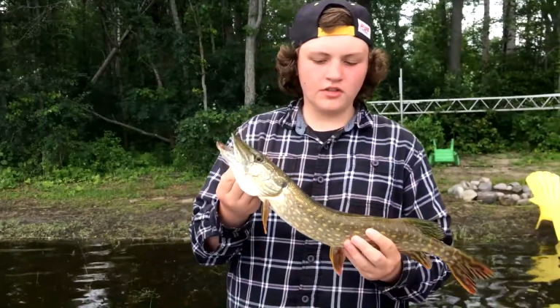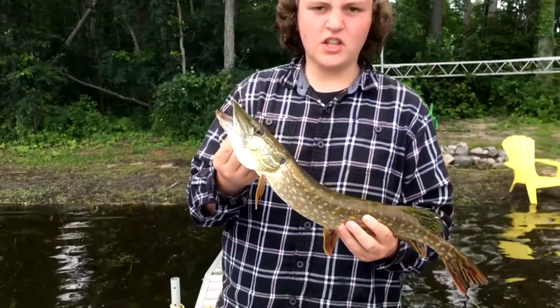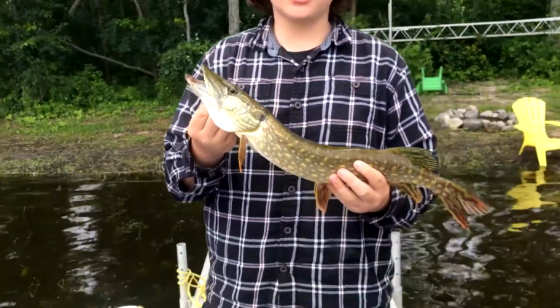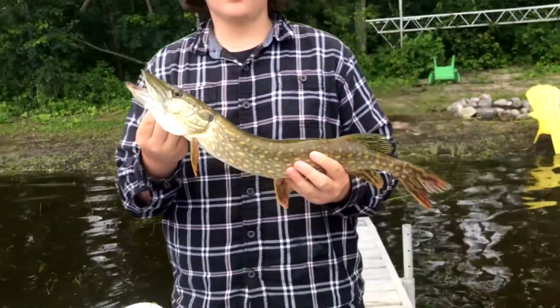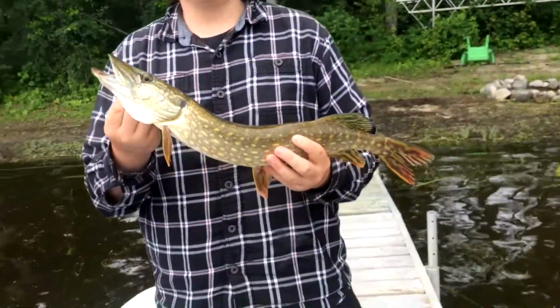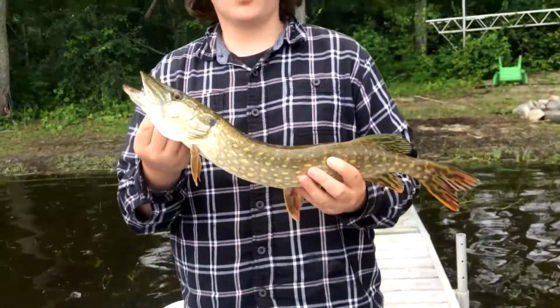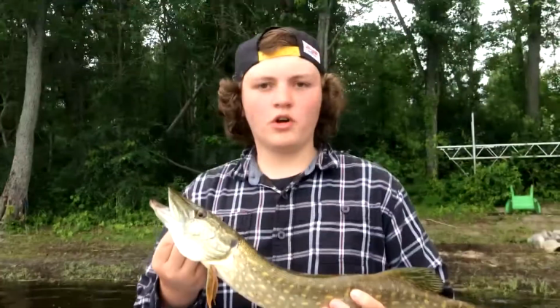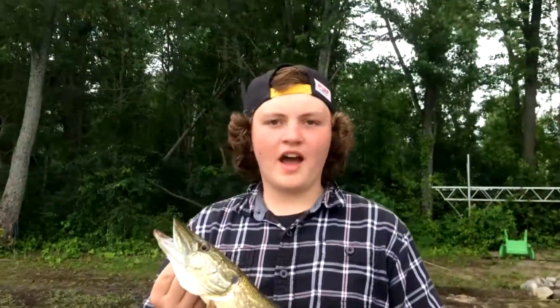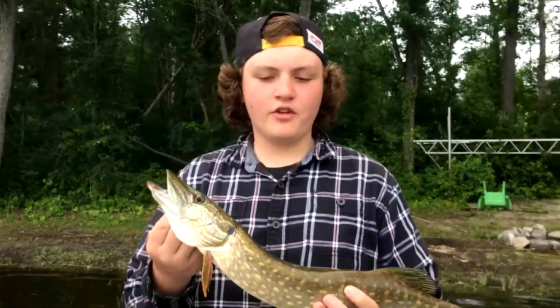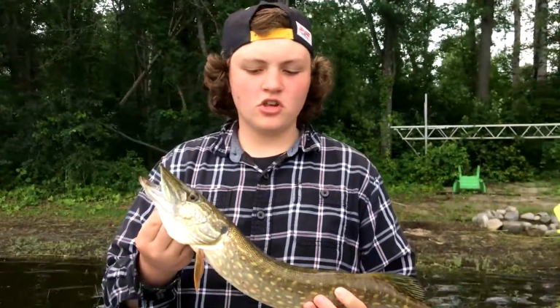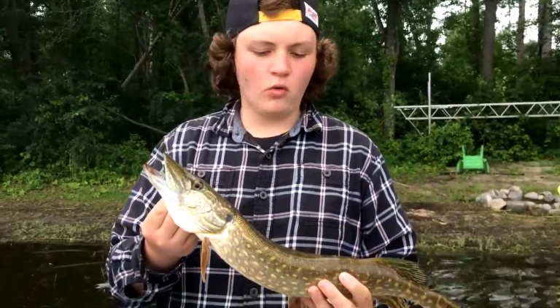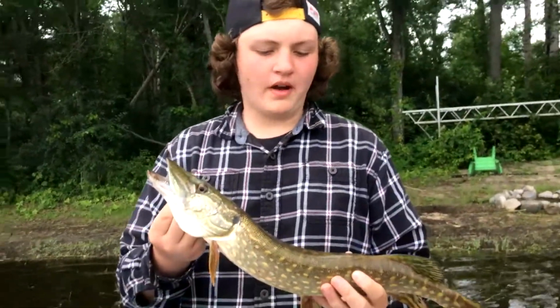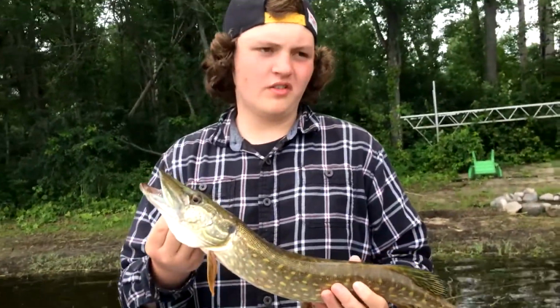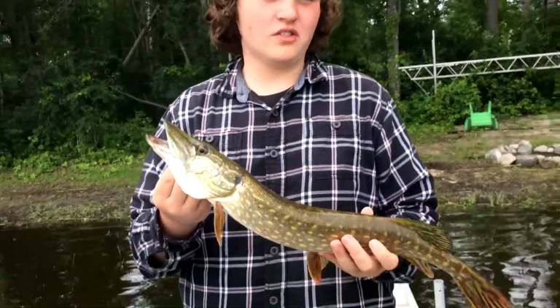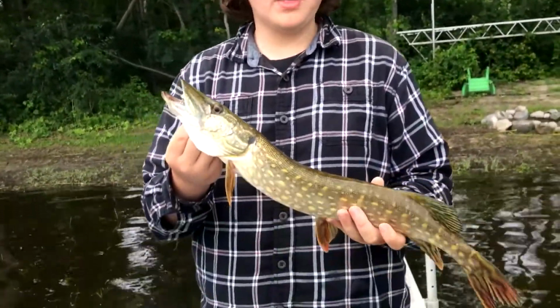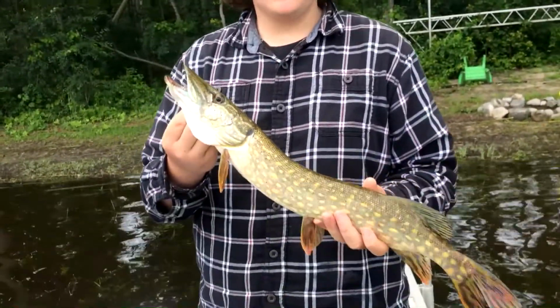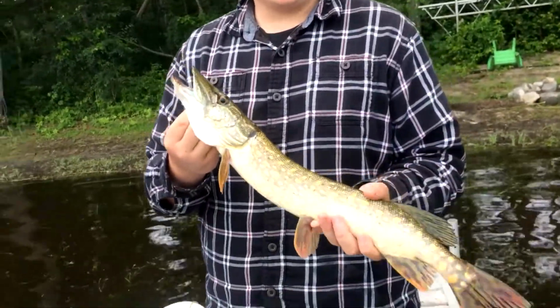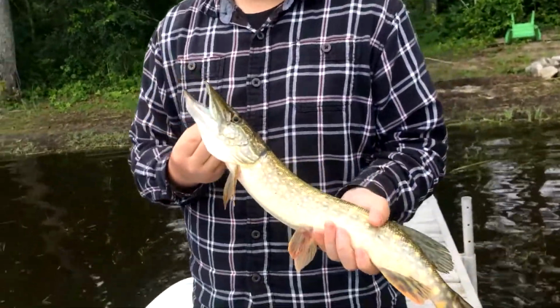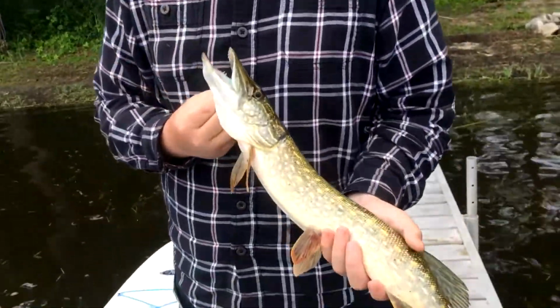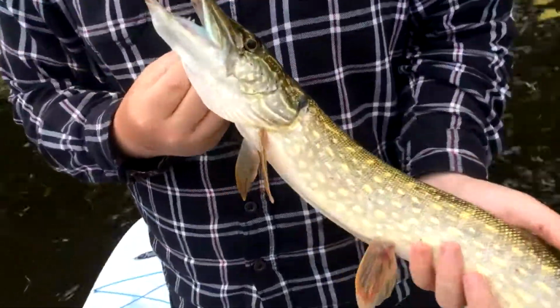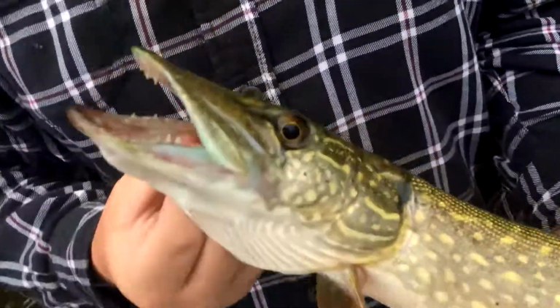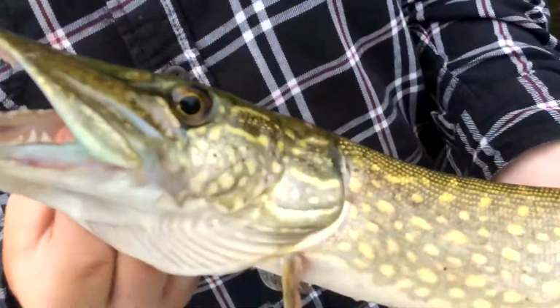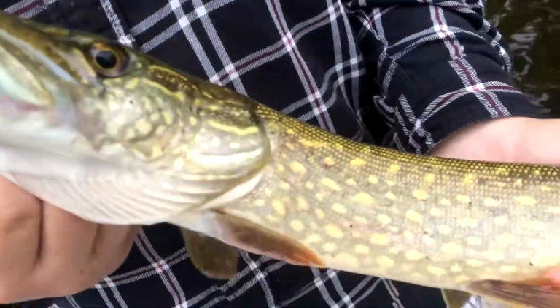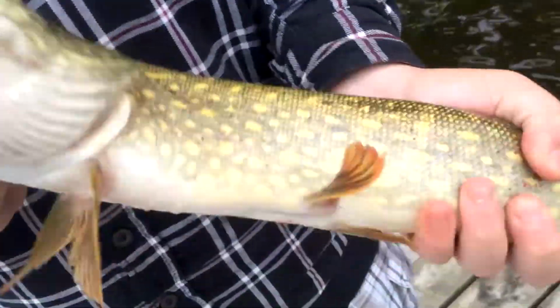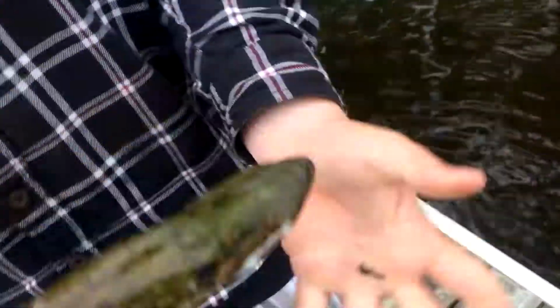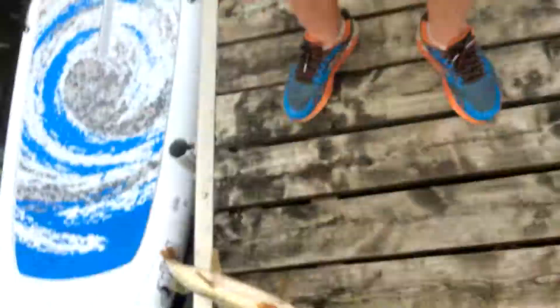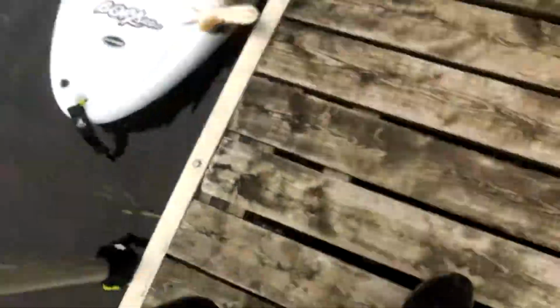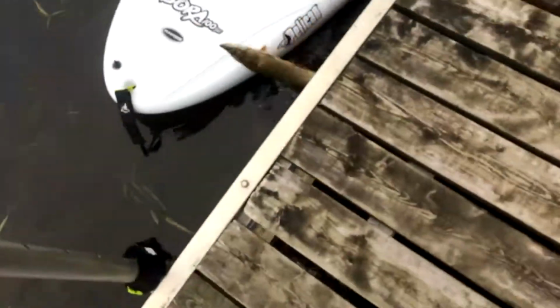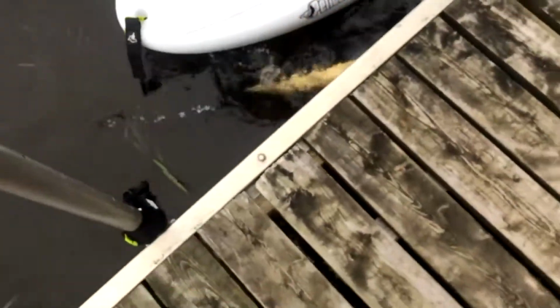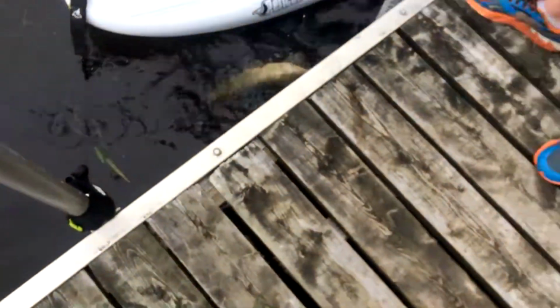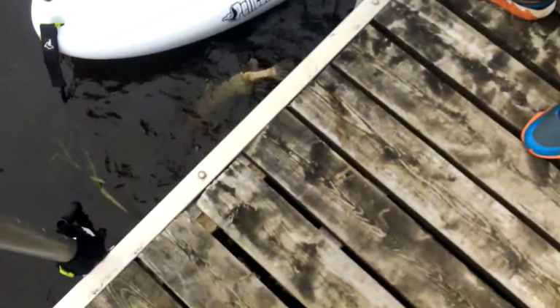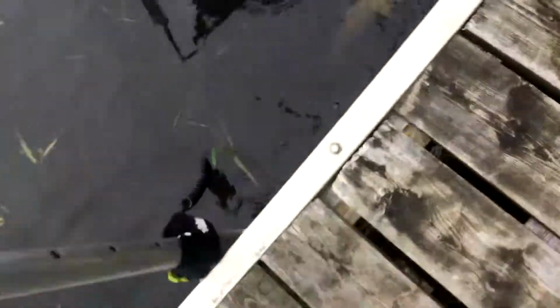Just got this nice little 21 and a half inch, 1 pound 7 ounce pike. We're just going to keep it because we already have a 3 pound pike — actually, I guess we're going to release it.